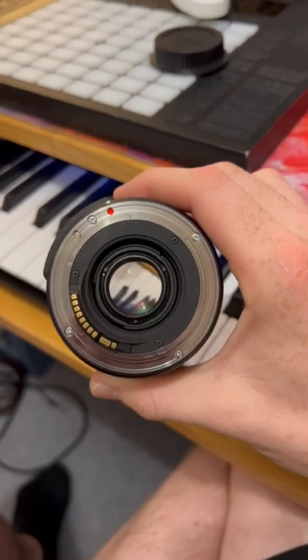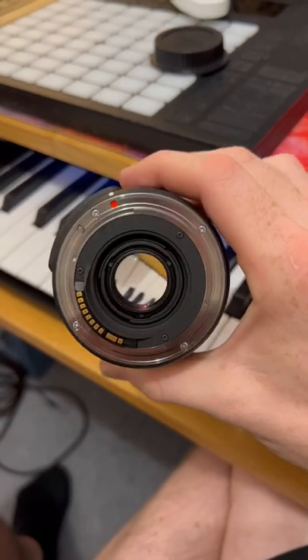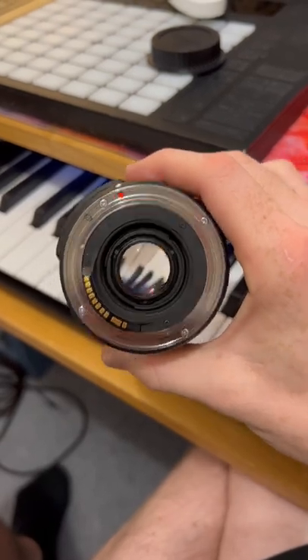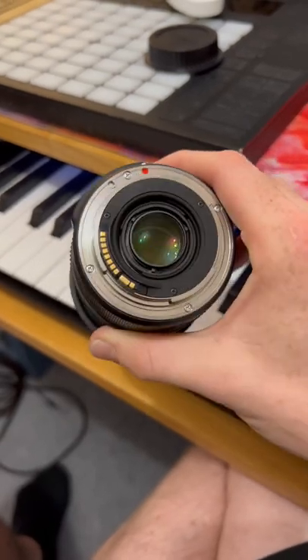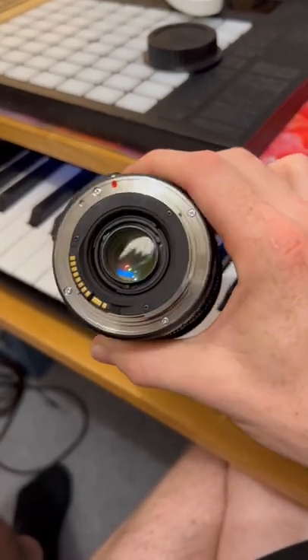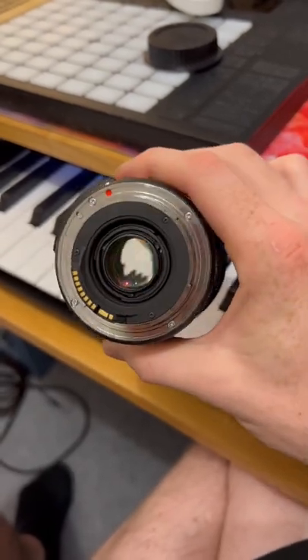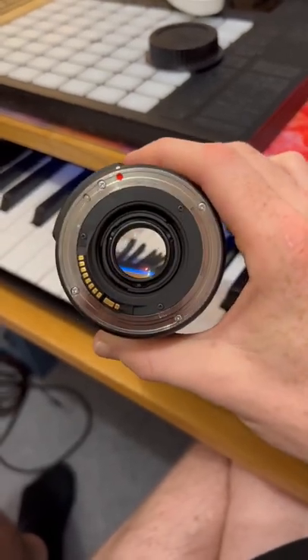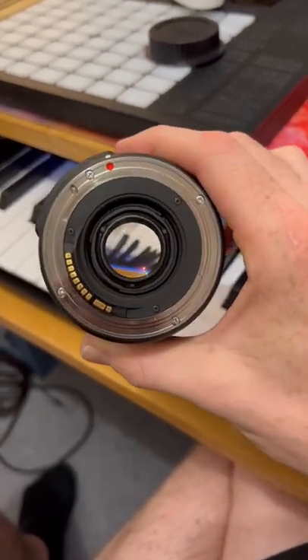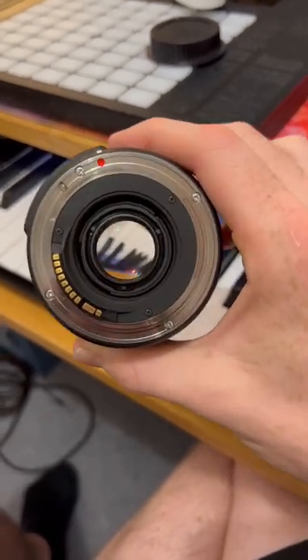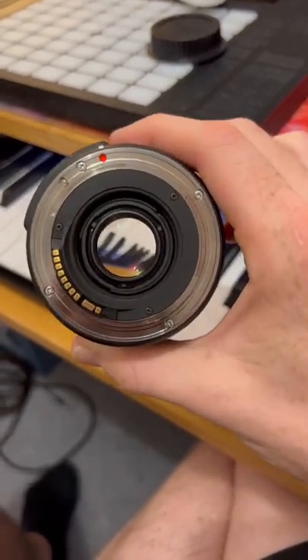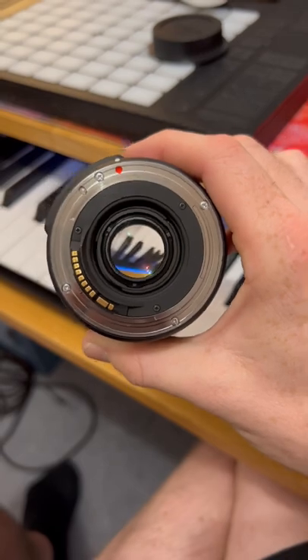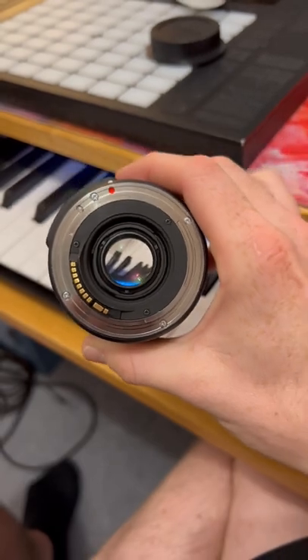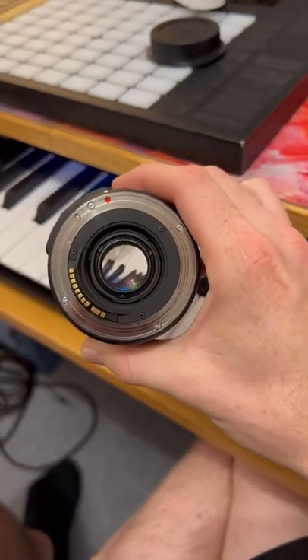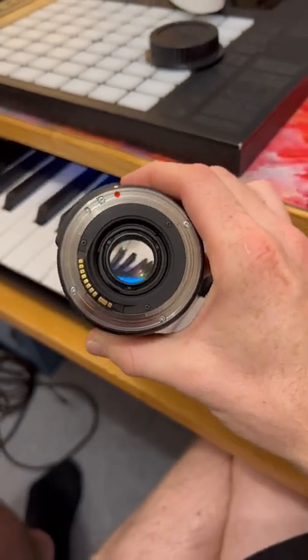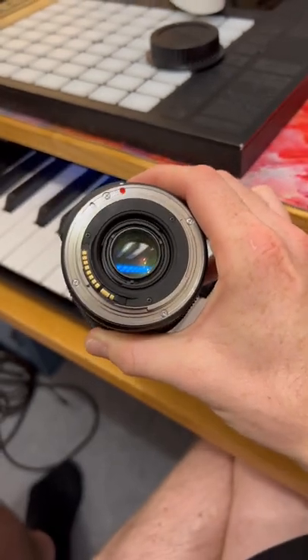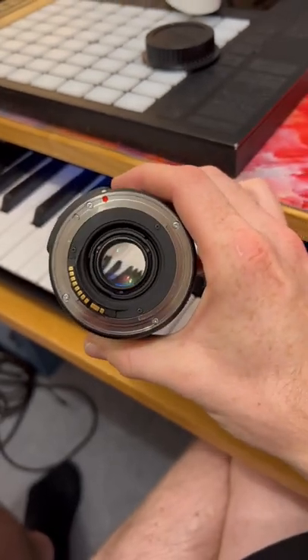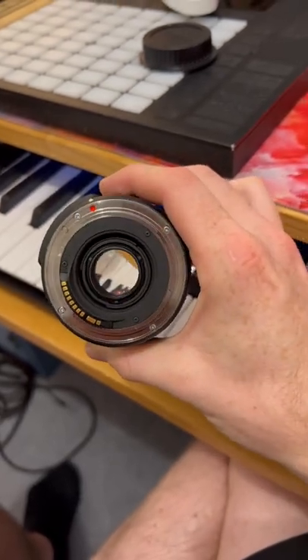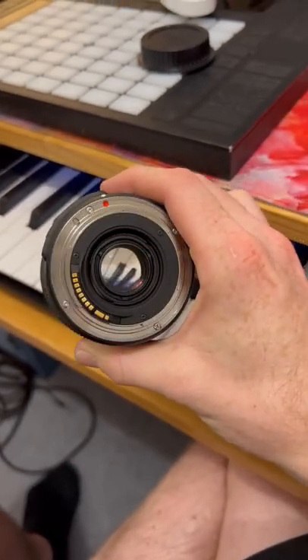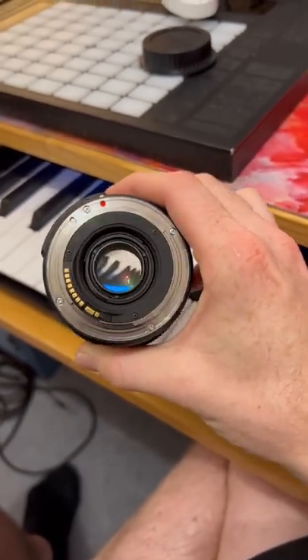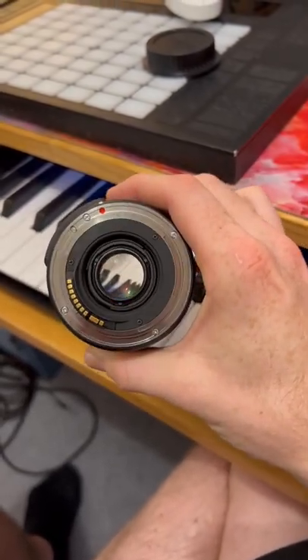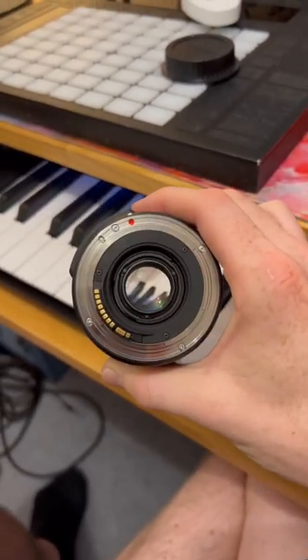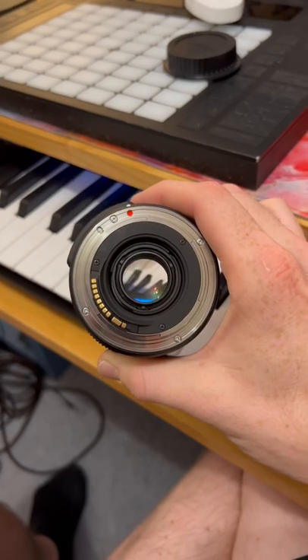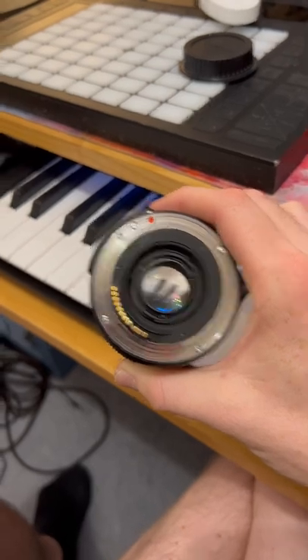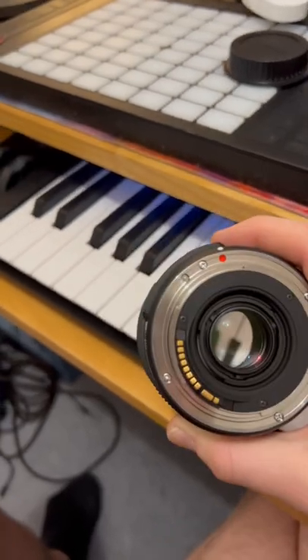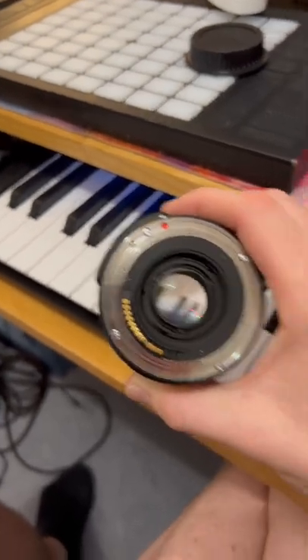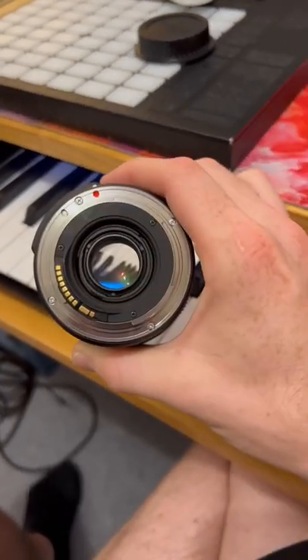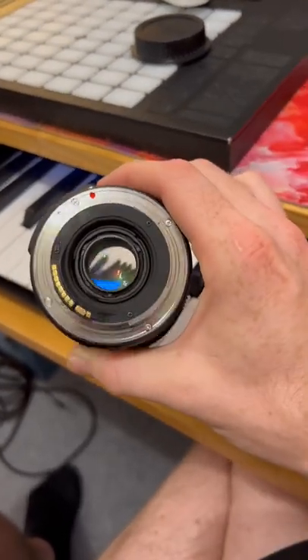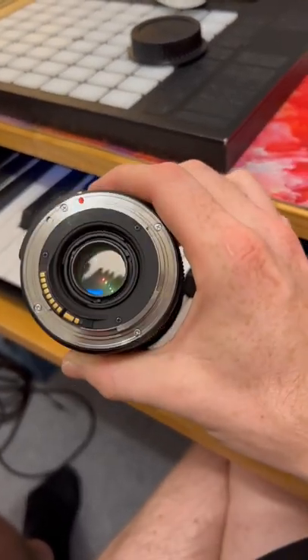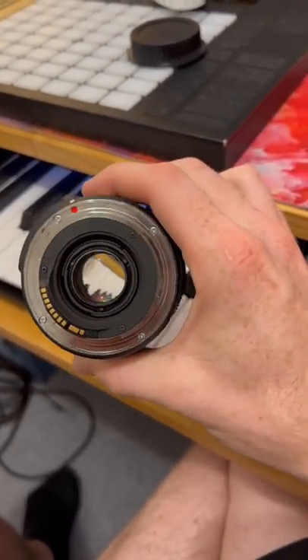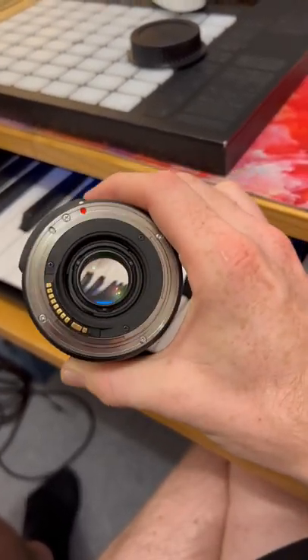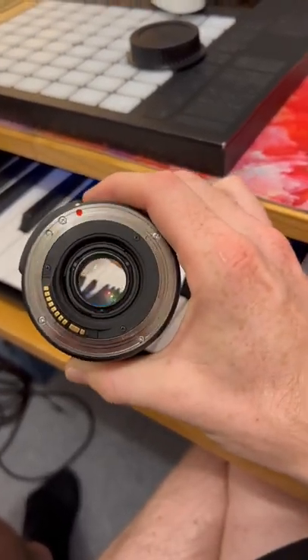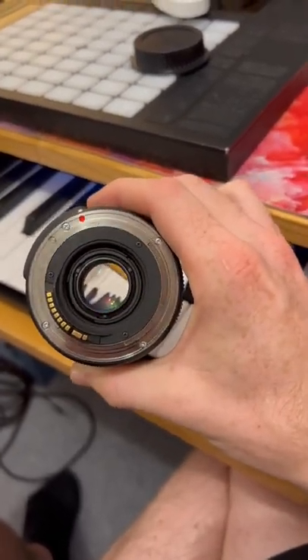Really cool fact about camera lenses. When you look in here, everything is sort of upside down — the black keys are actually the opposite way to where this camera lens is.